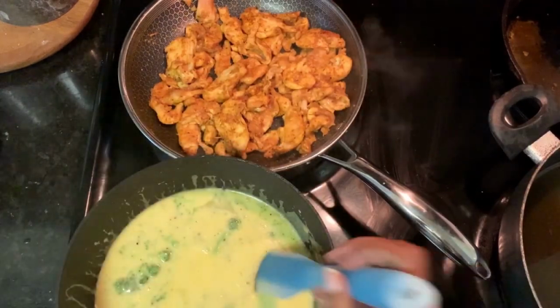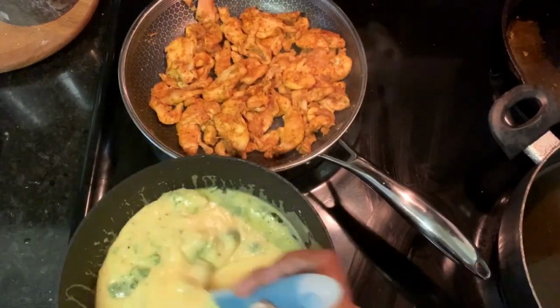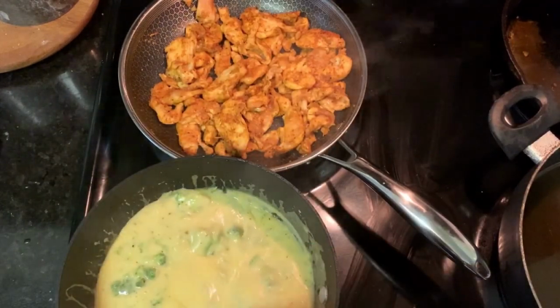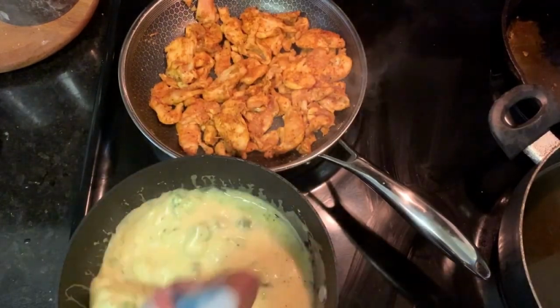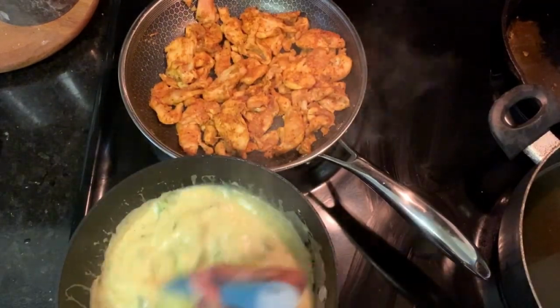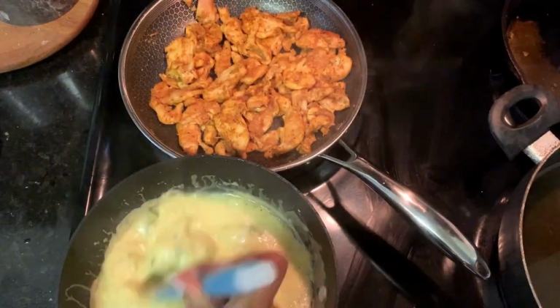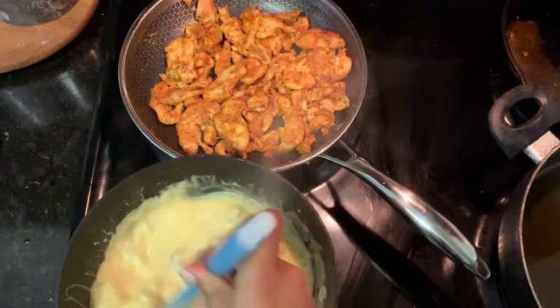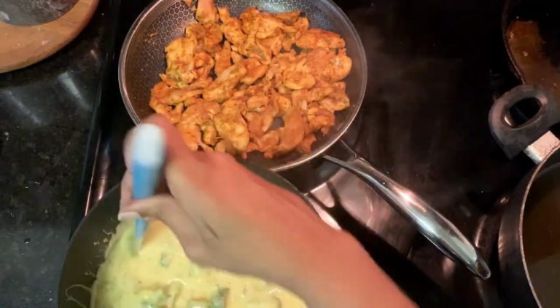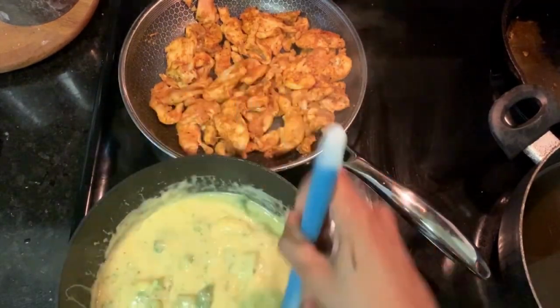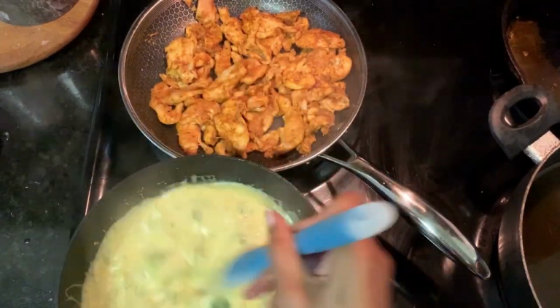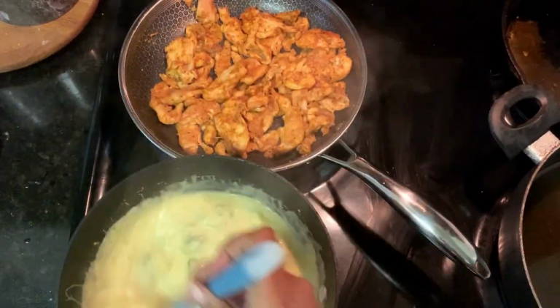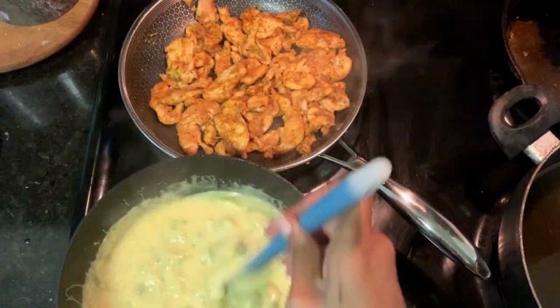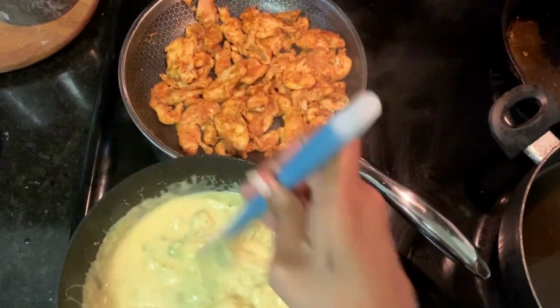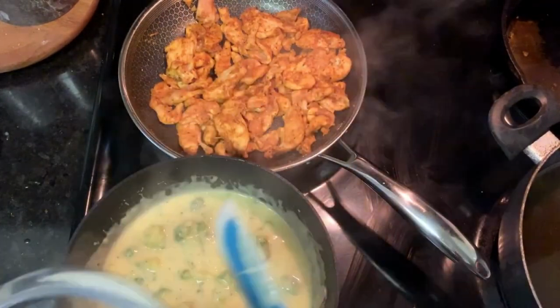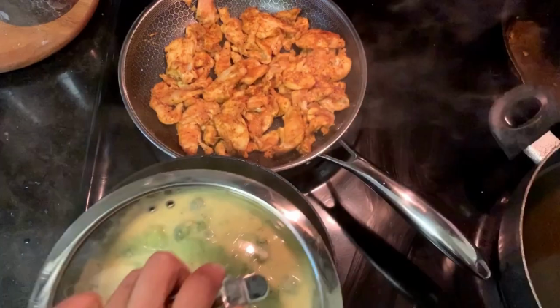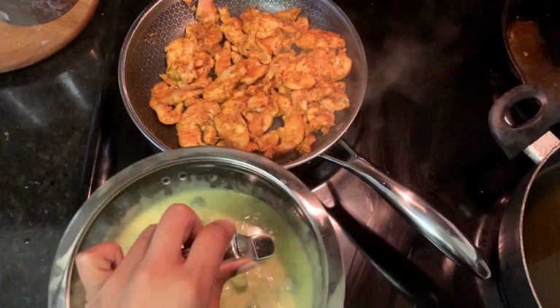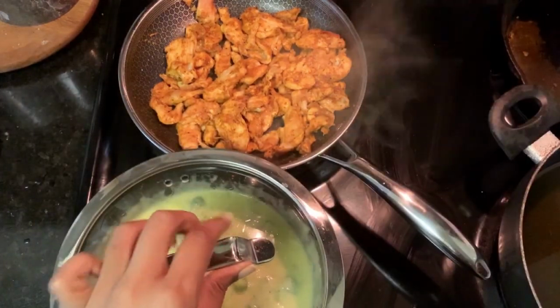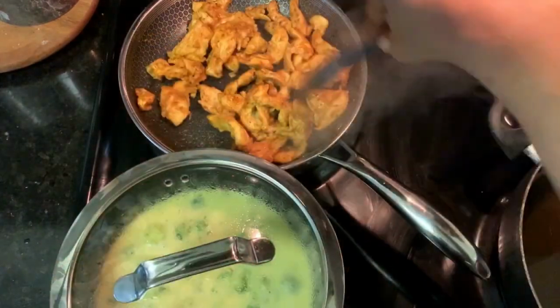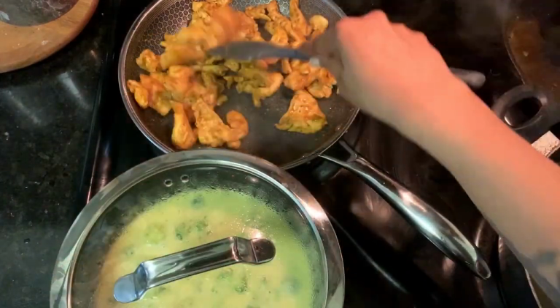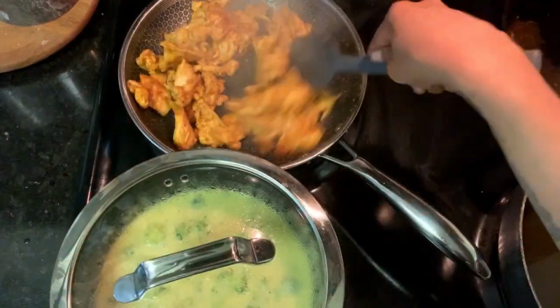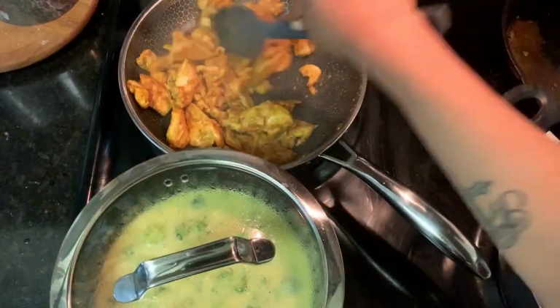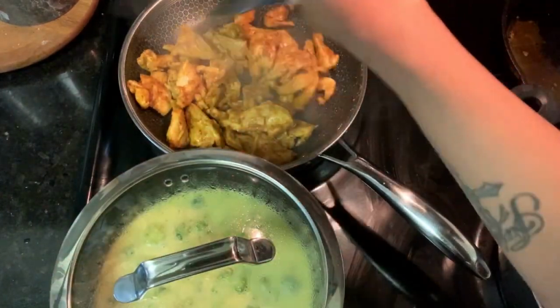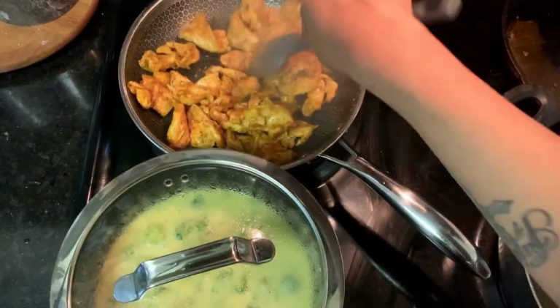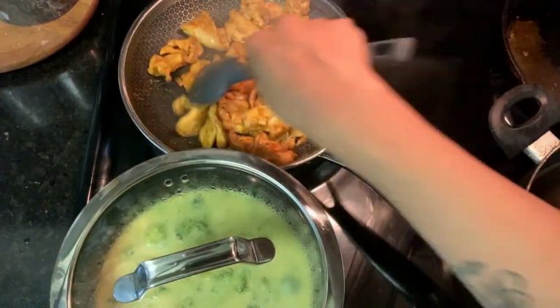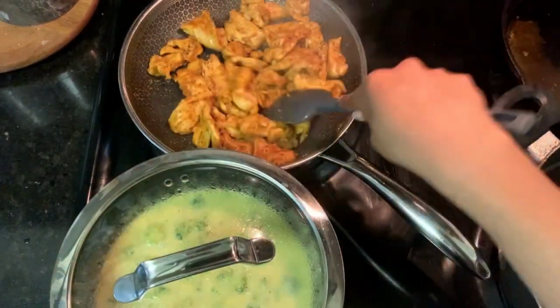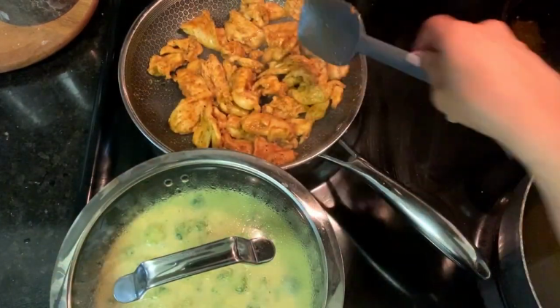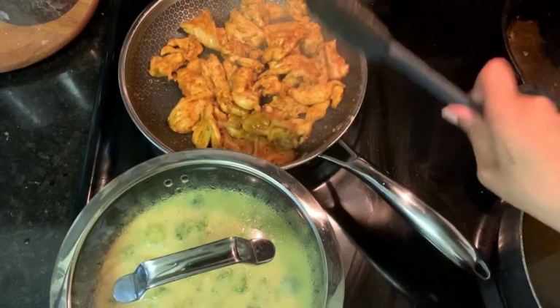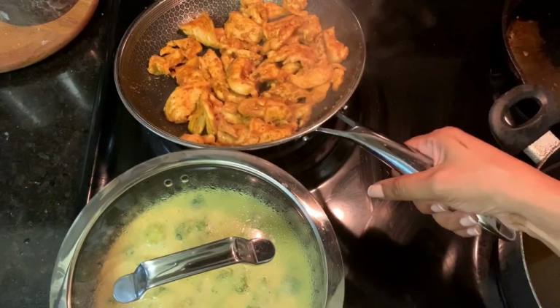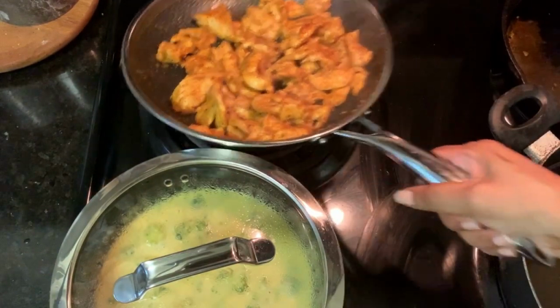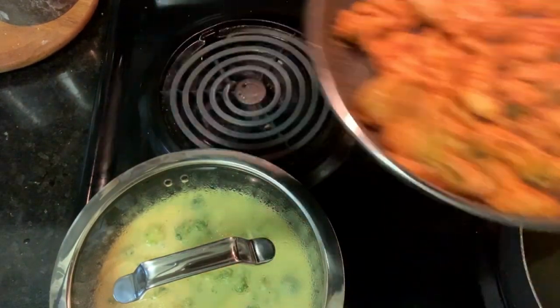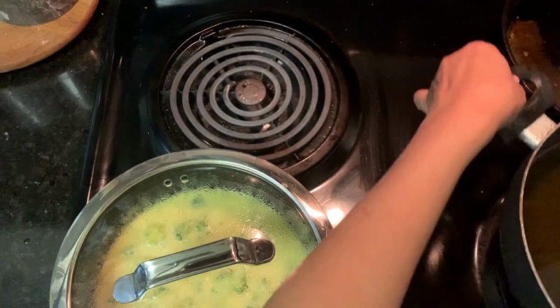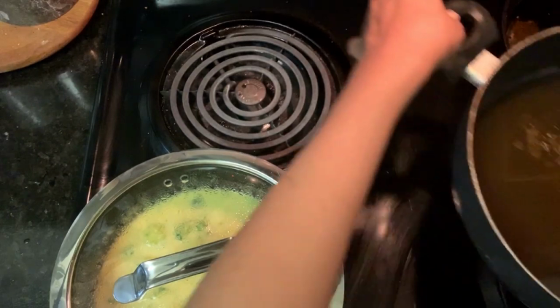Cook the chicken, flip it, and then cook it until it is cooked through. It'll take about seven to ten minutes depending on how much you put in the pan at once.